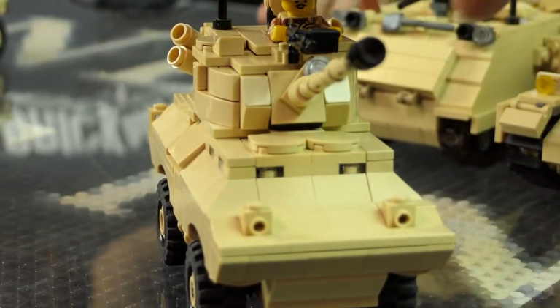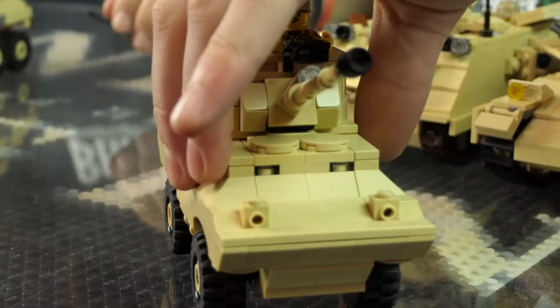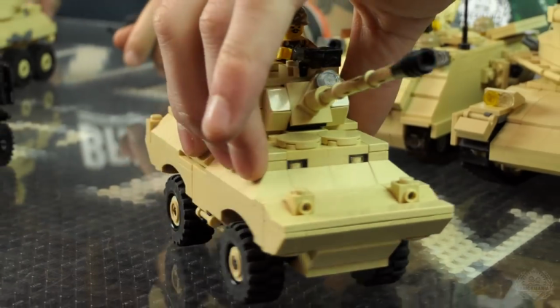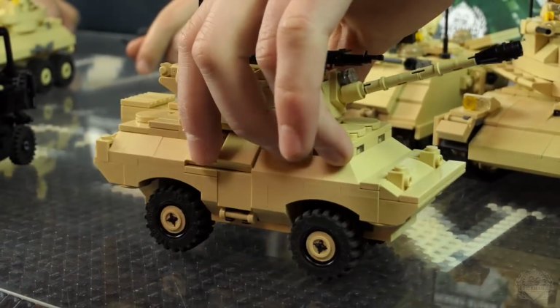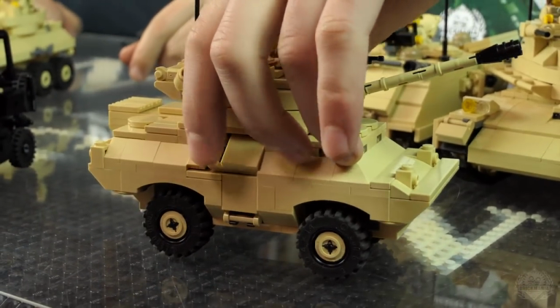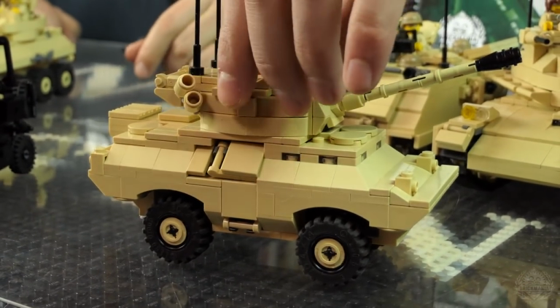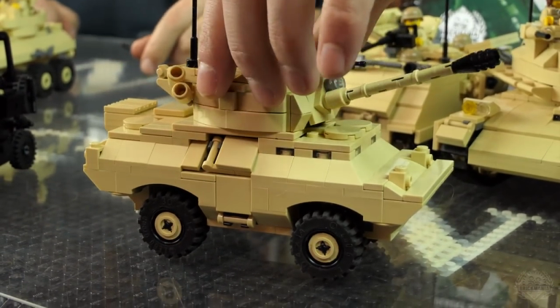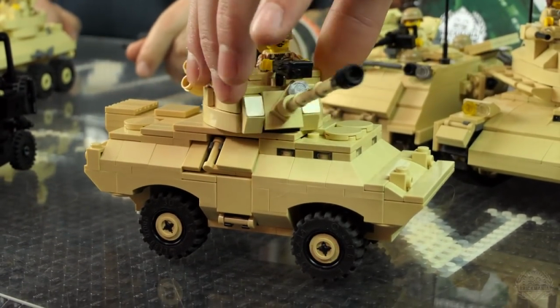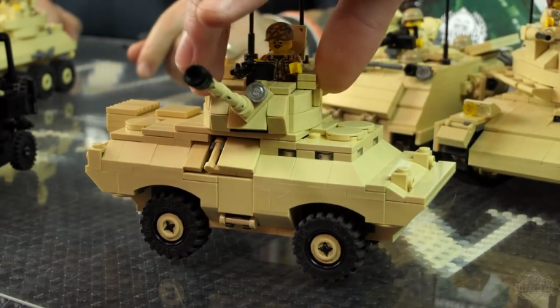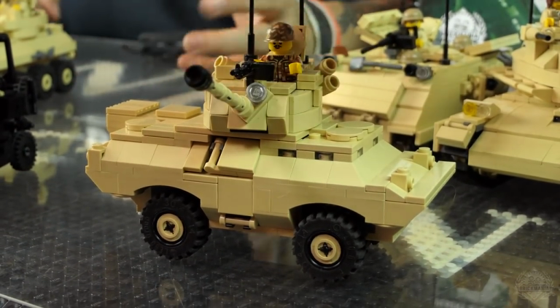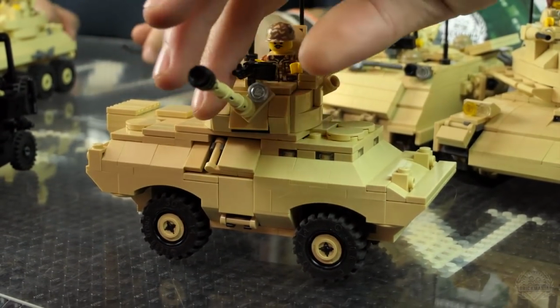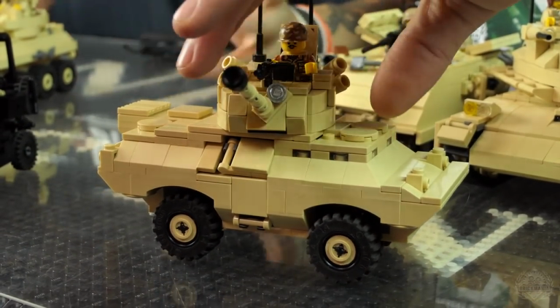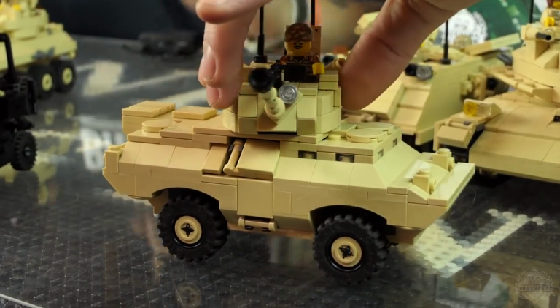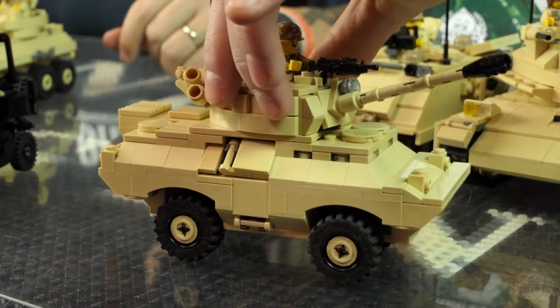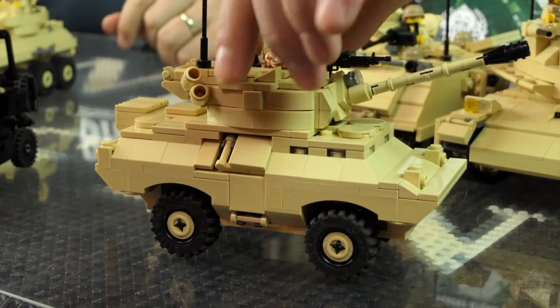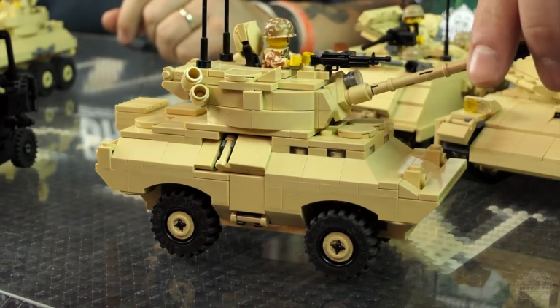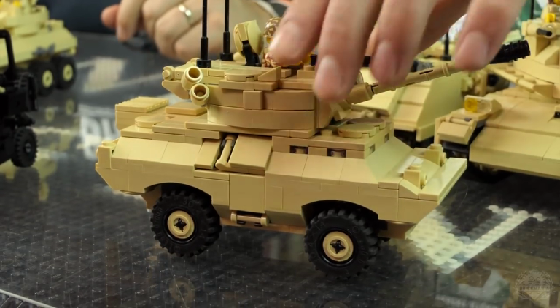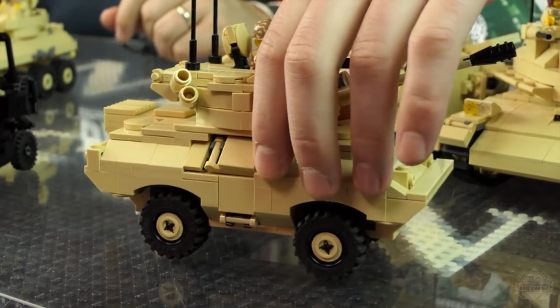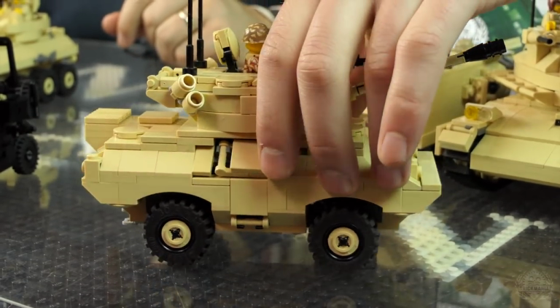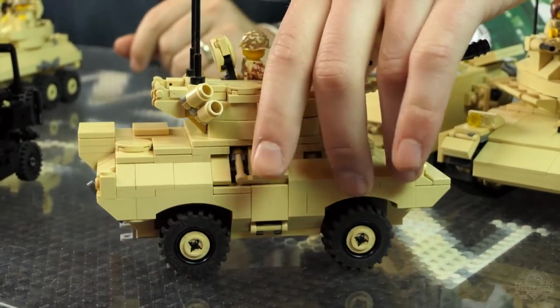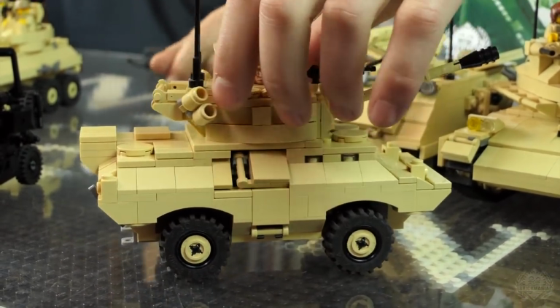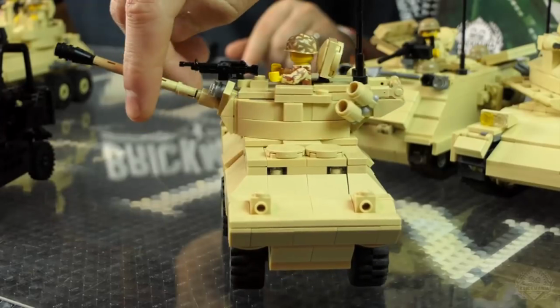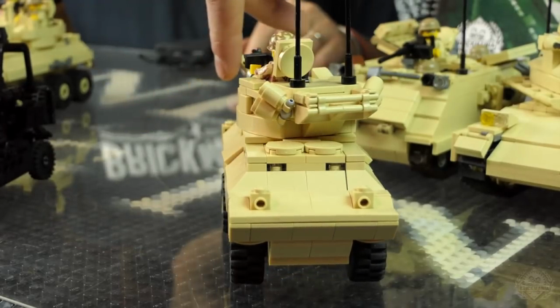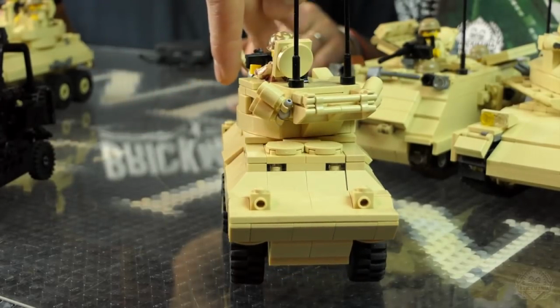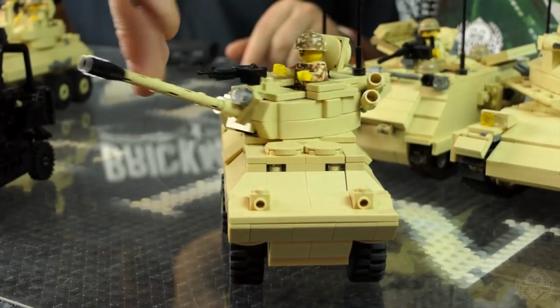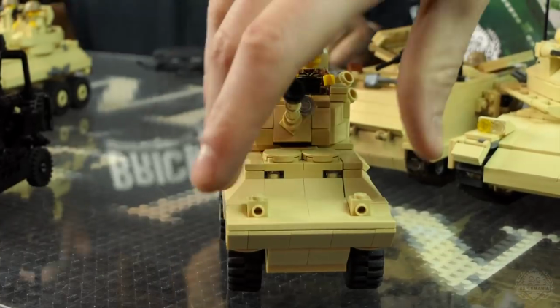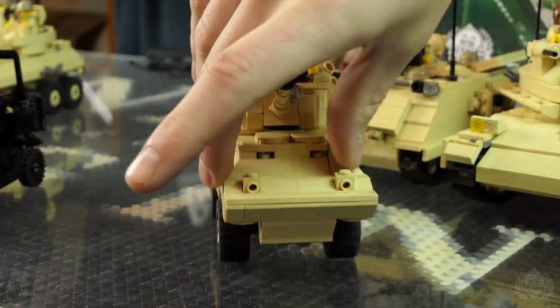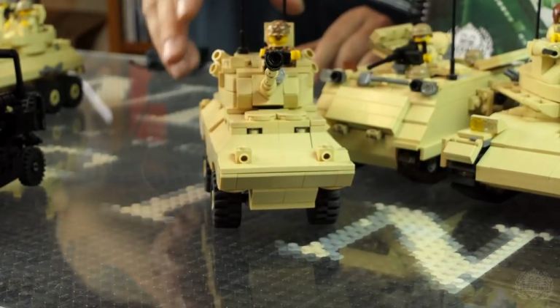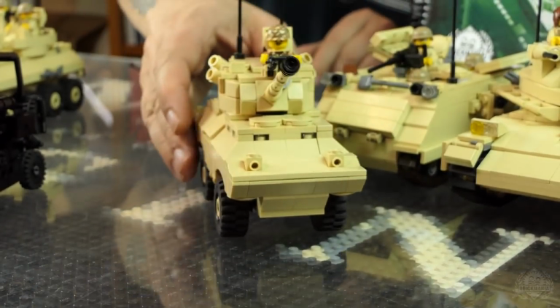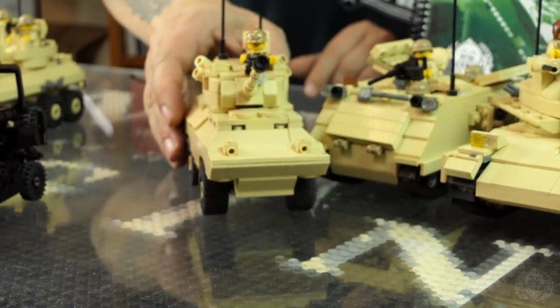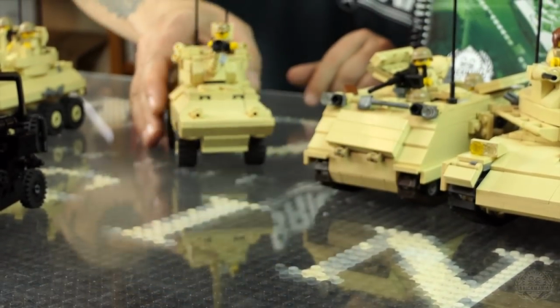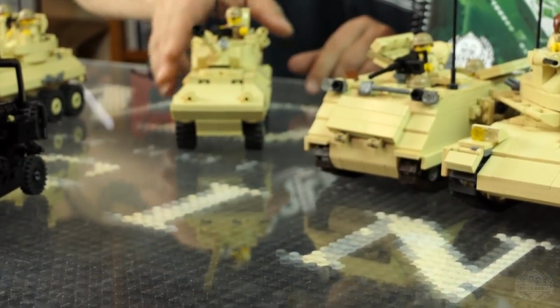This is the V150 Commando, as they call it — this is the fire support version with a turret. It's got lots of cool features: a little back rack, opening hatches — all the nine yards.